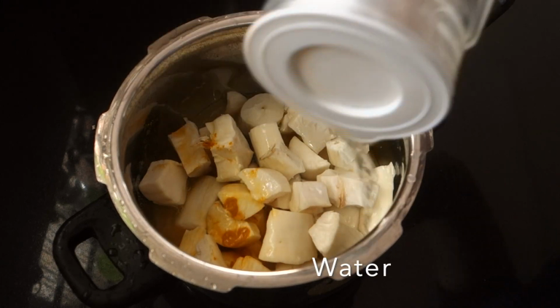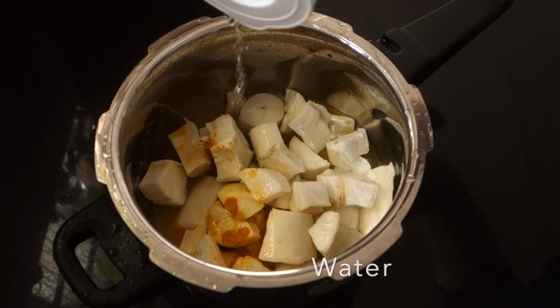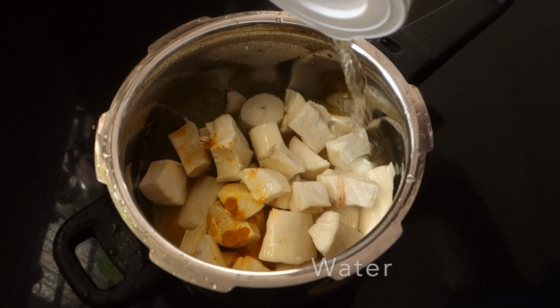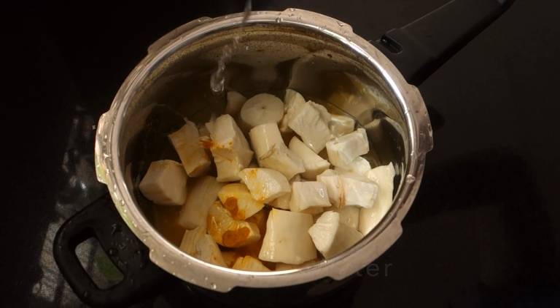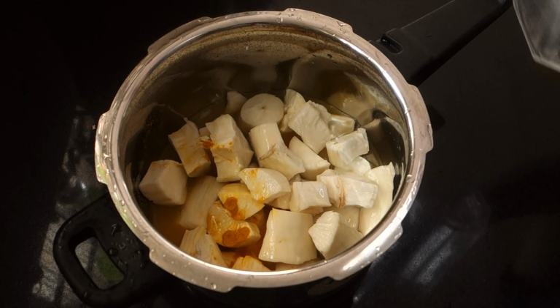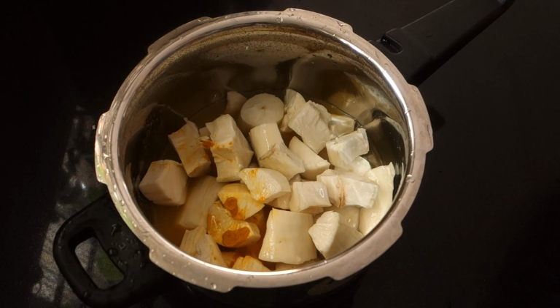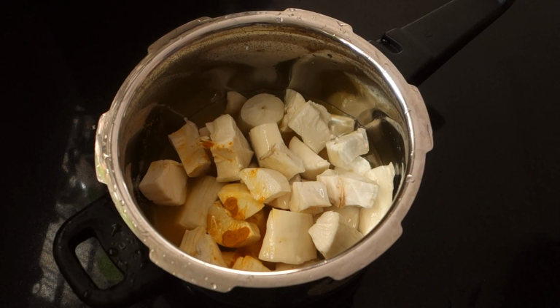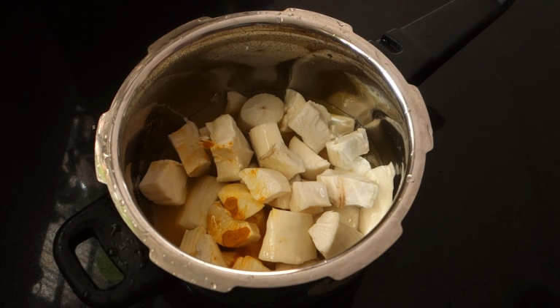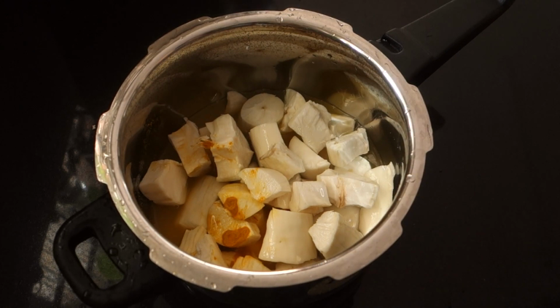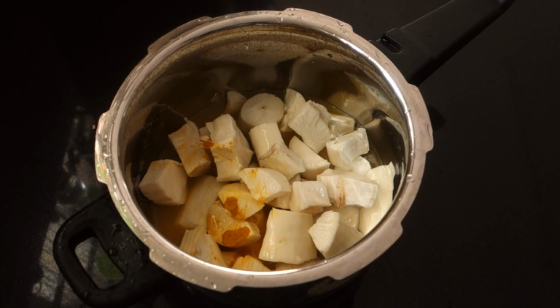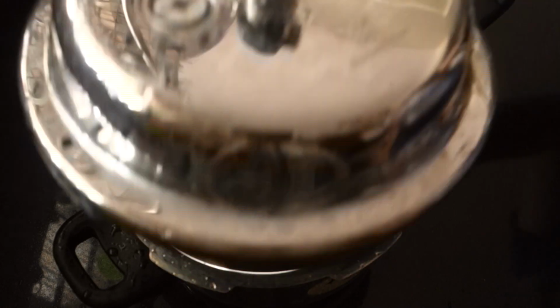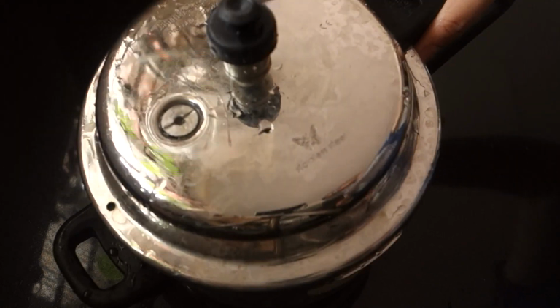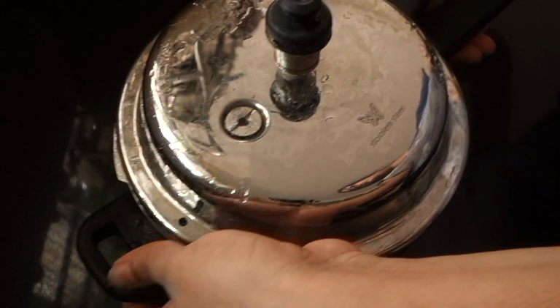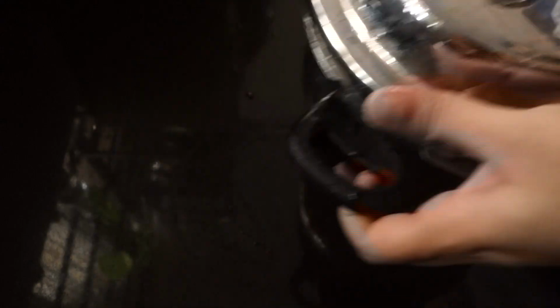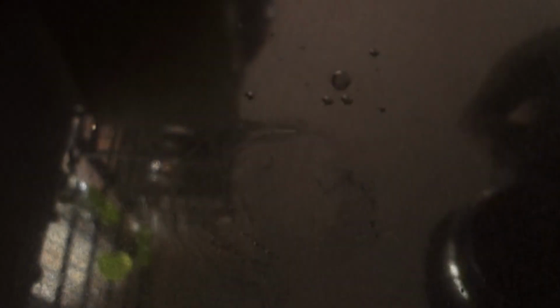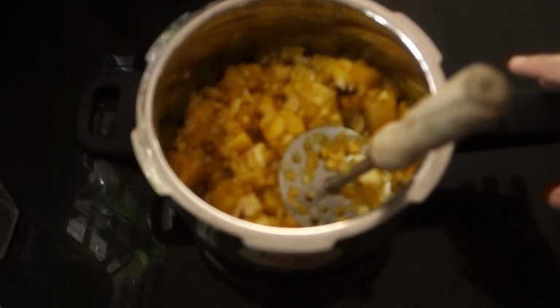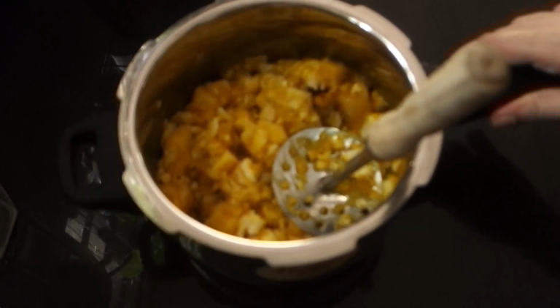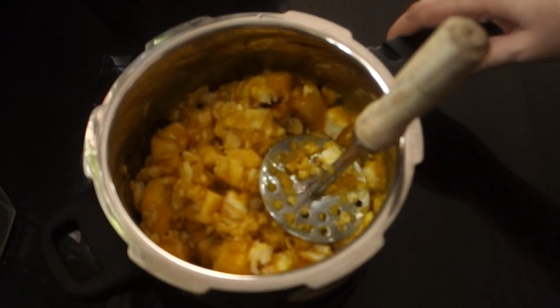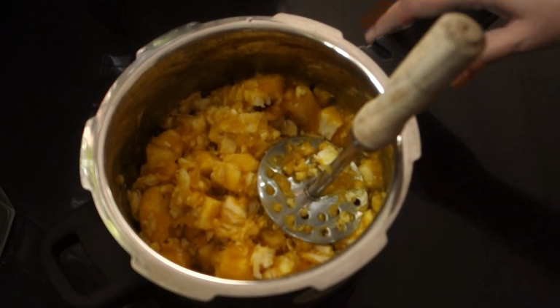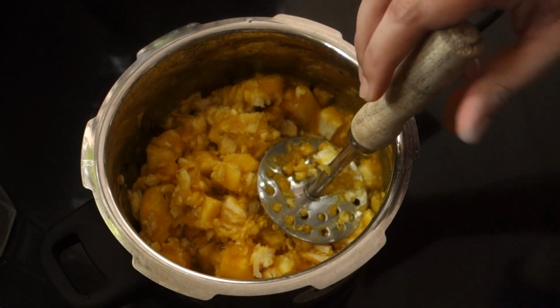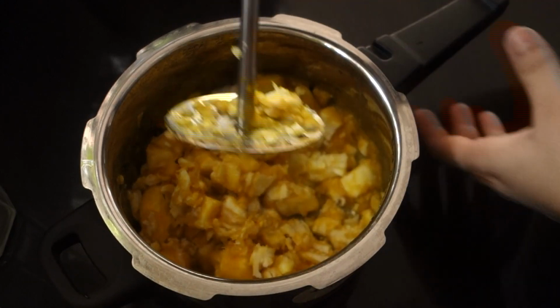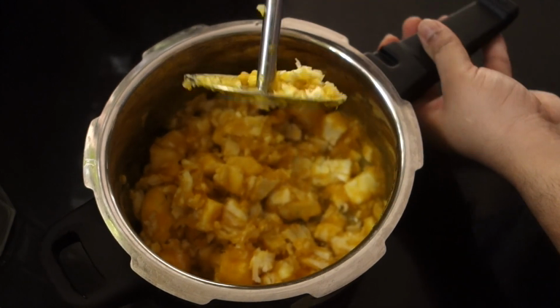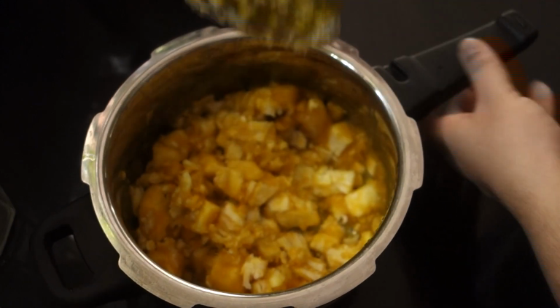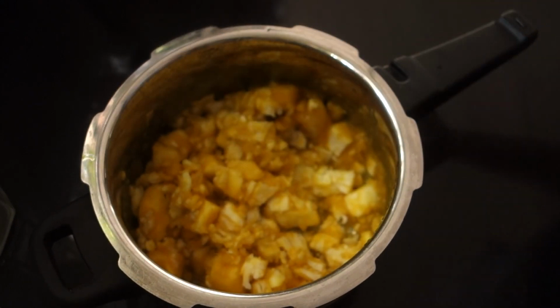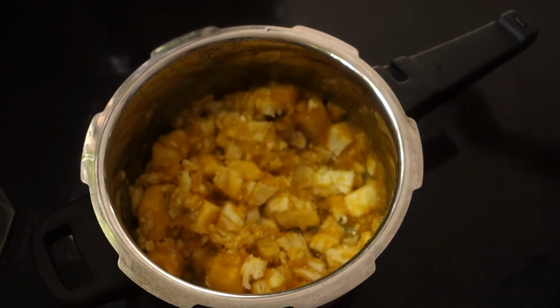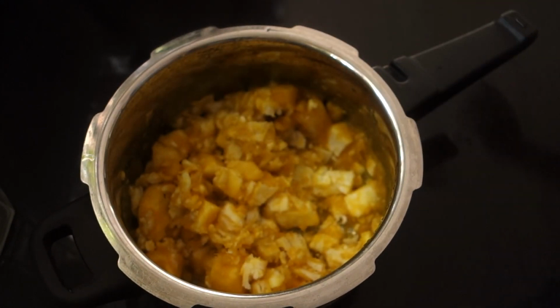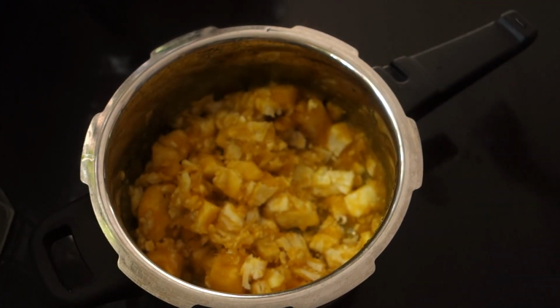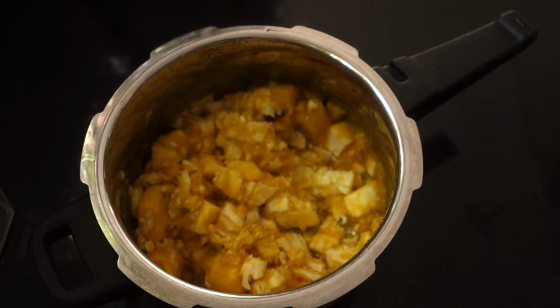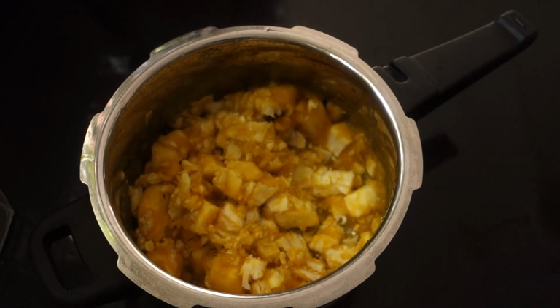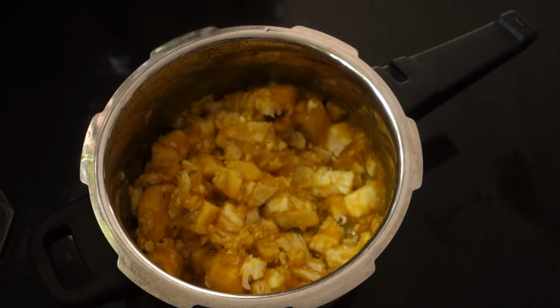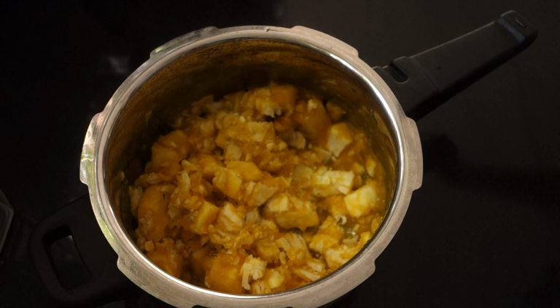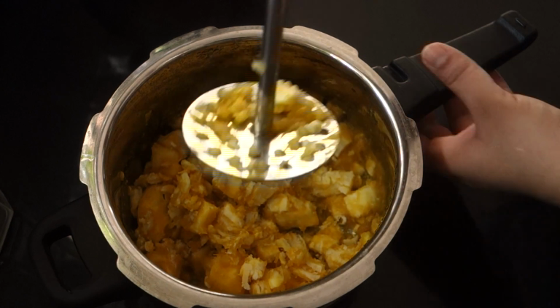We will use 1 cup of dough. We can use a cup of dough and put some filling in the middle of the dough.